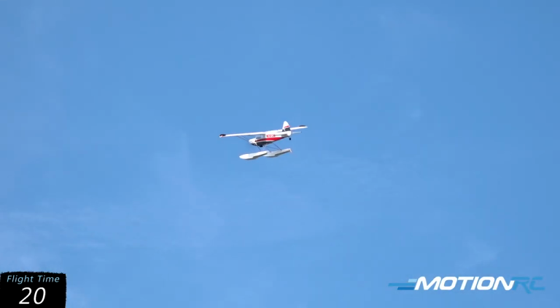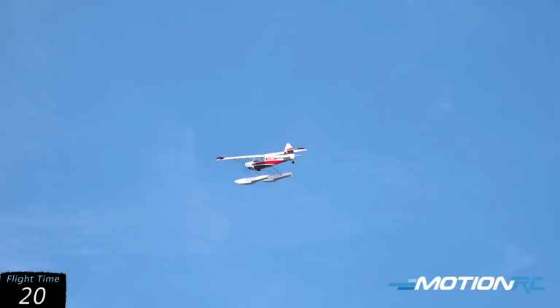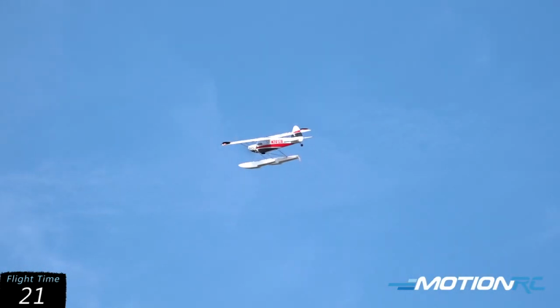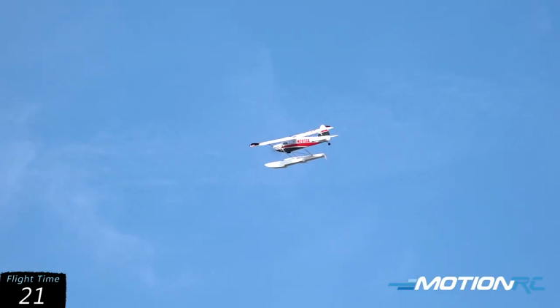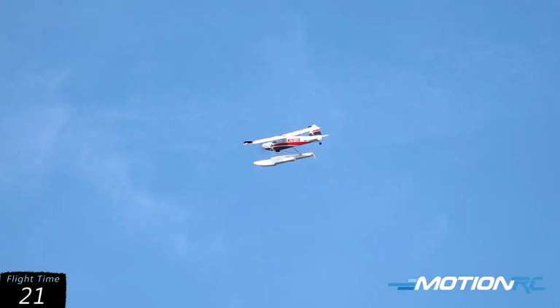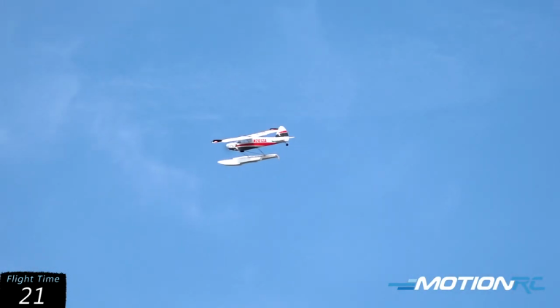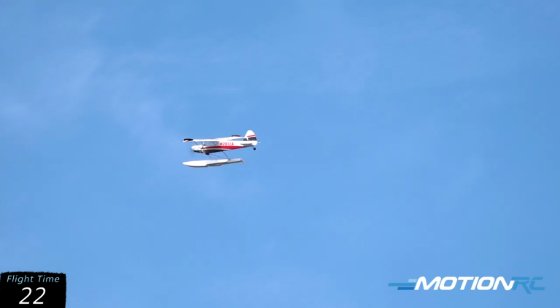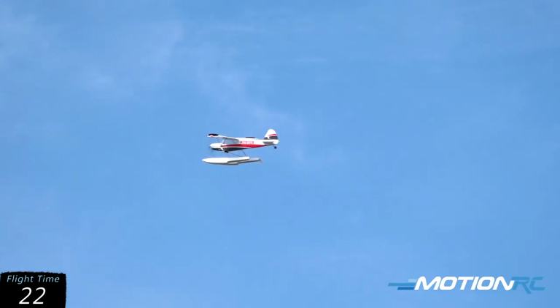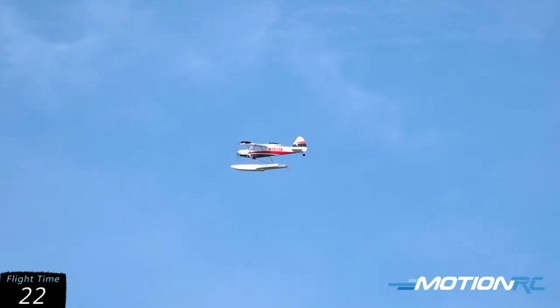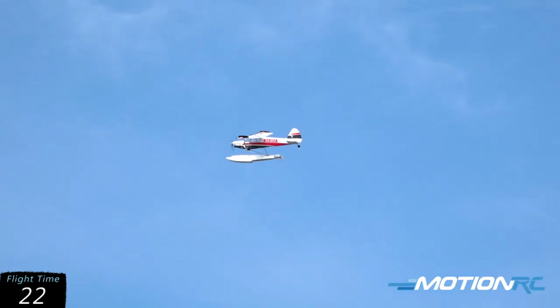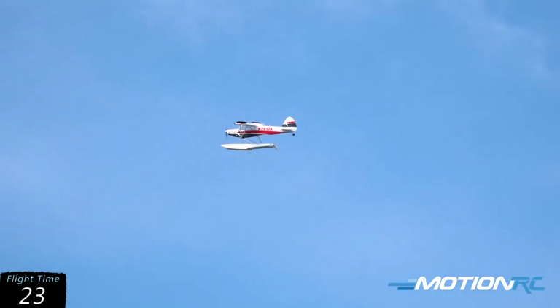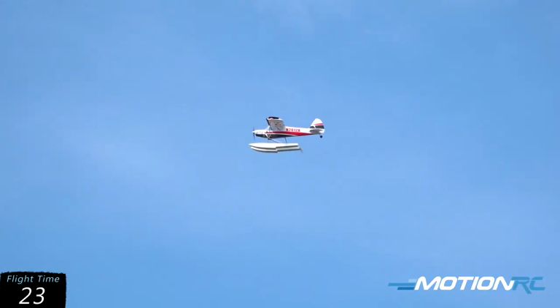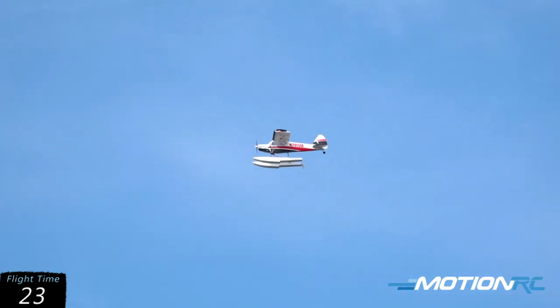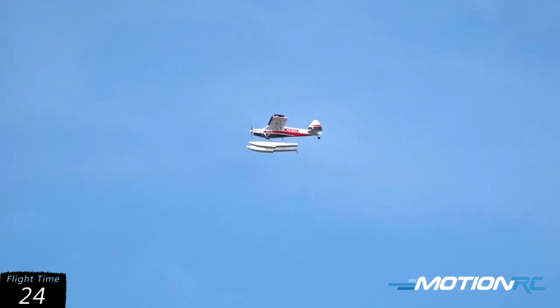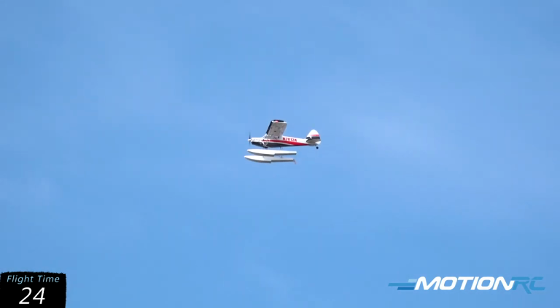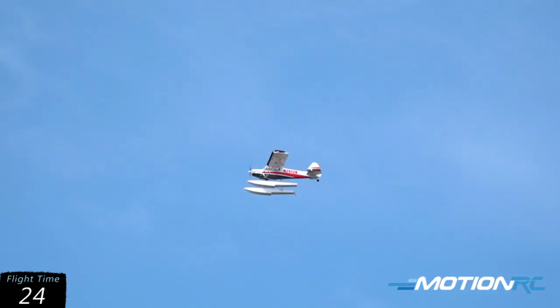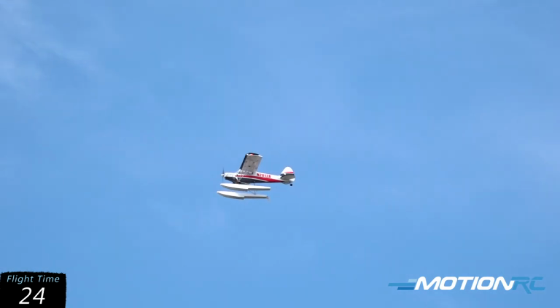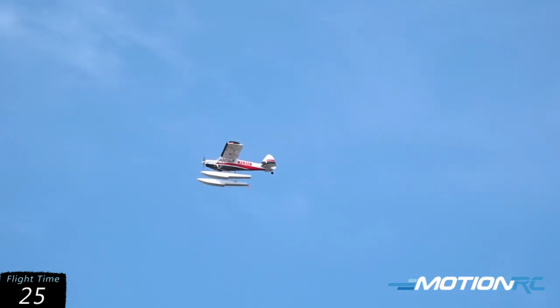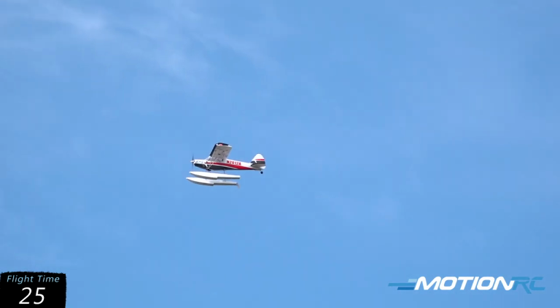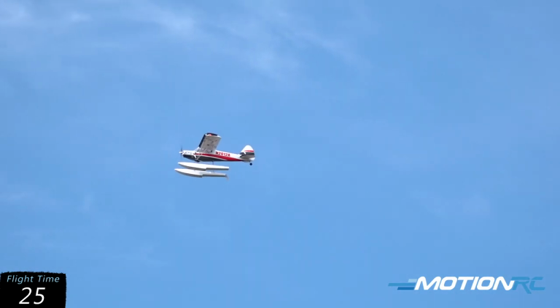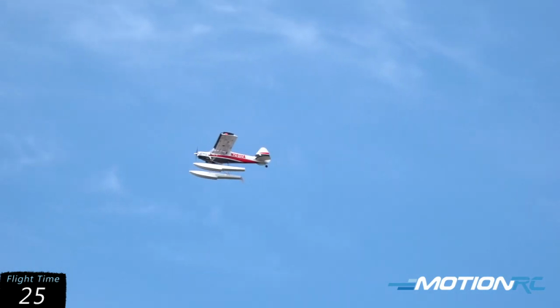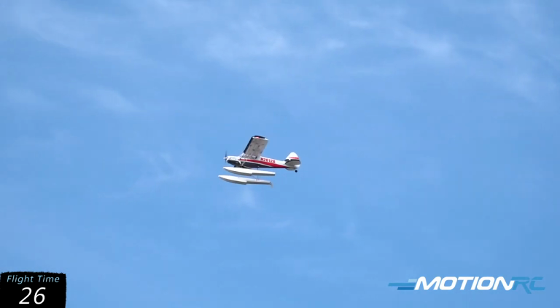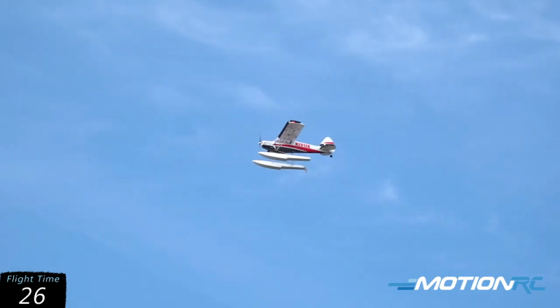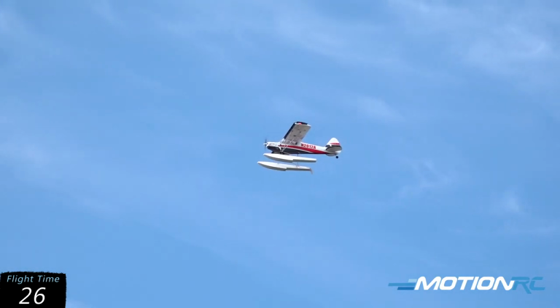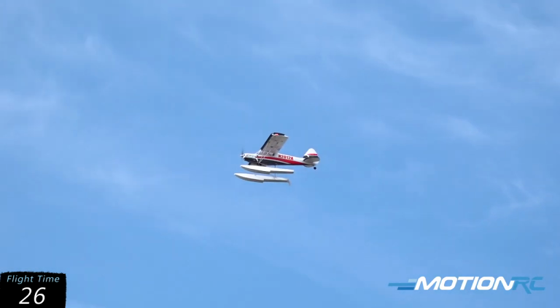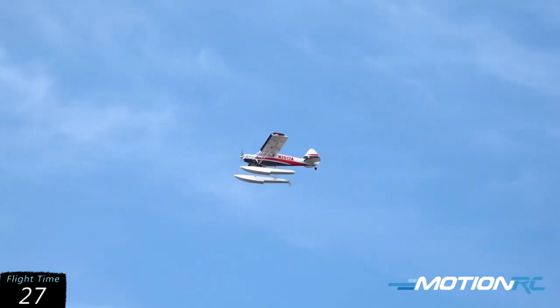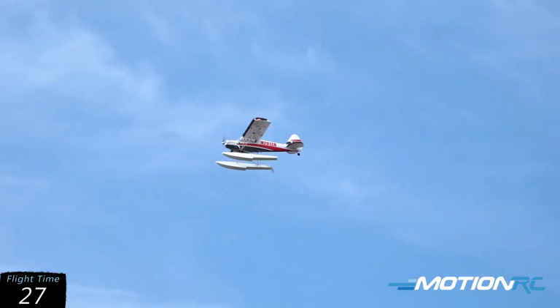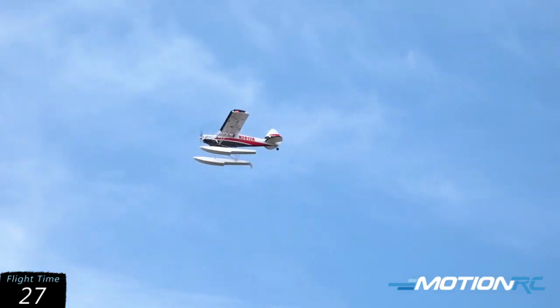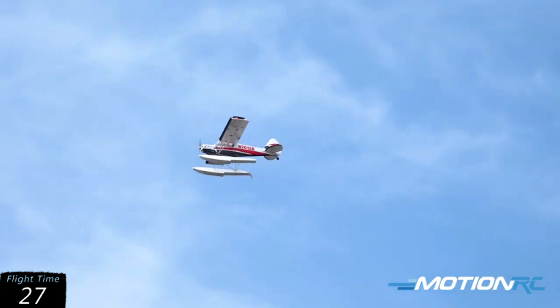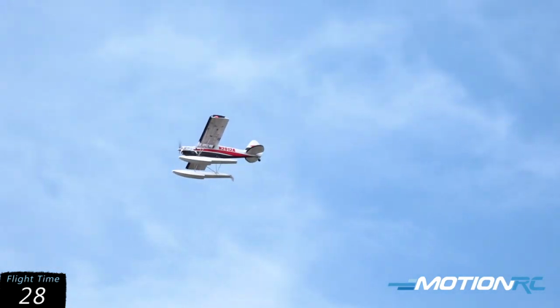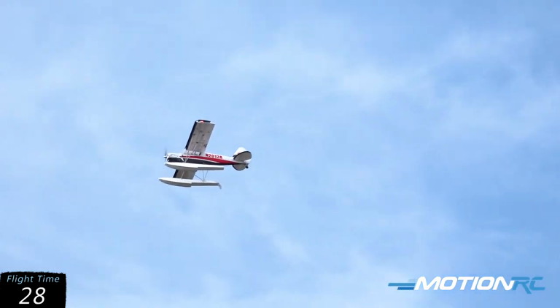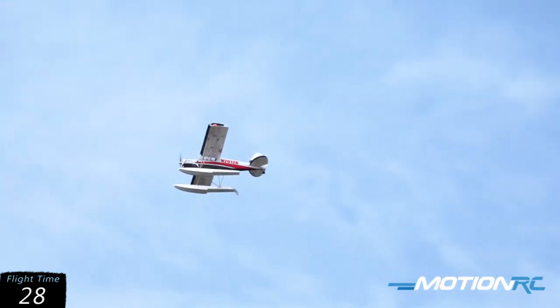You can see it really settles in nicely — this is no flaps, just into that headwind right now. Nice and gentle.